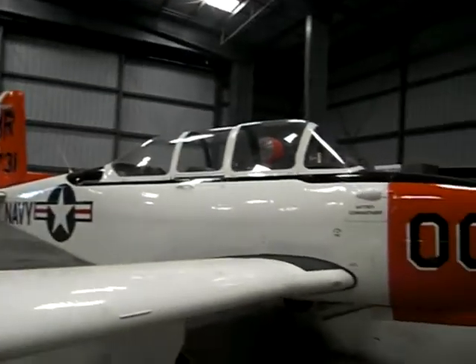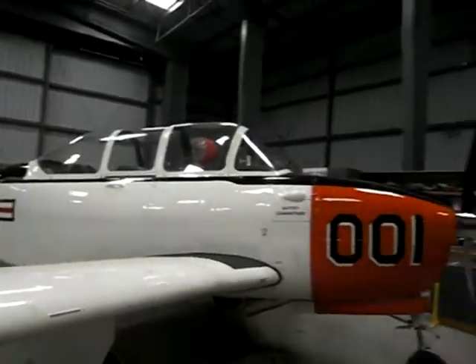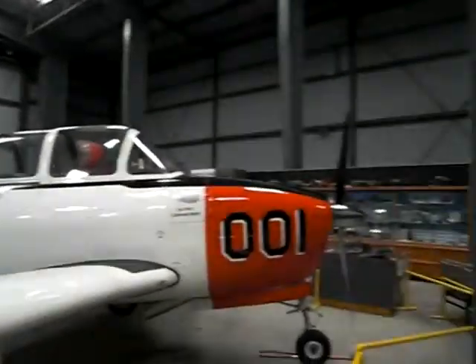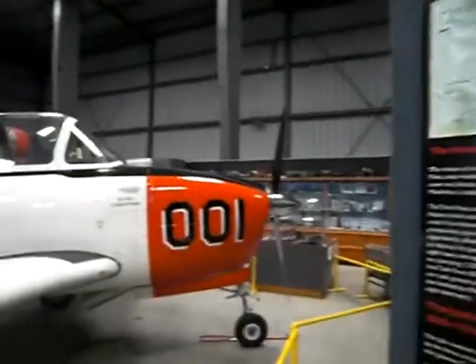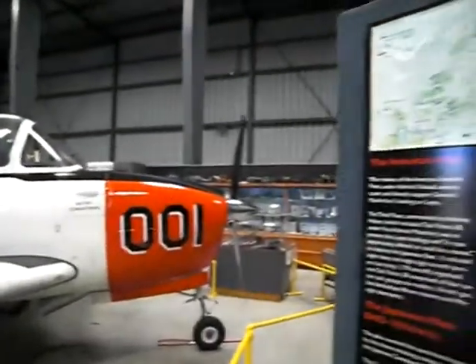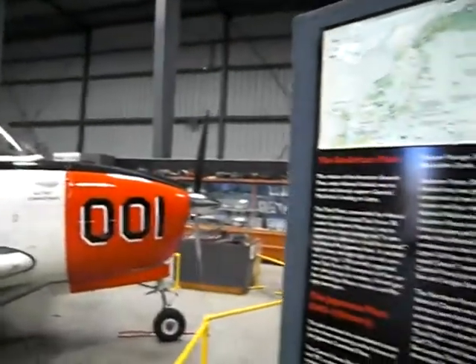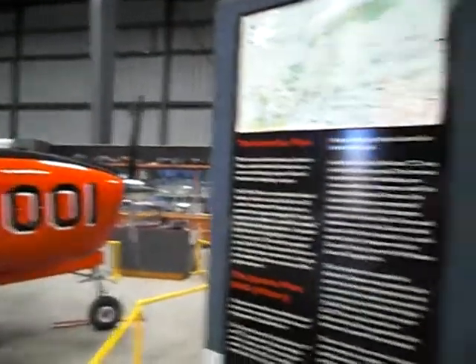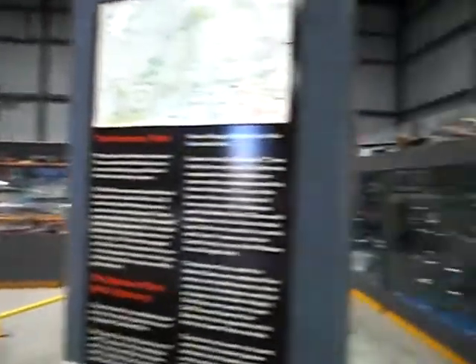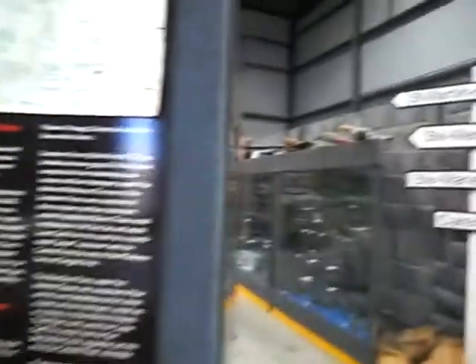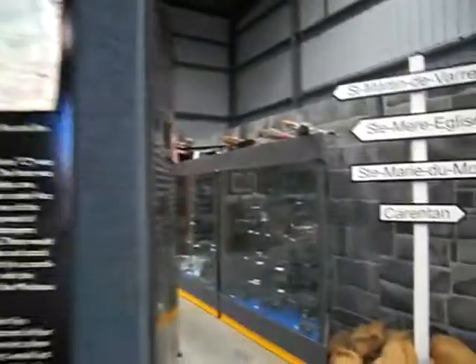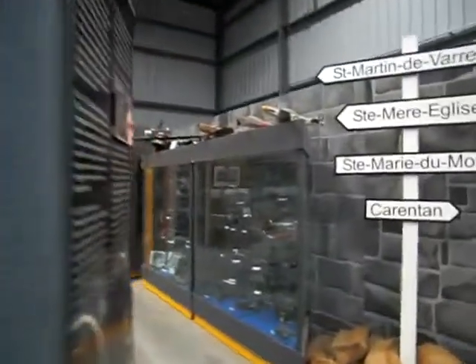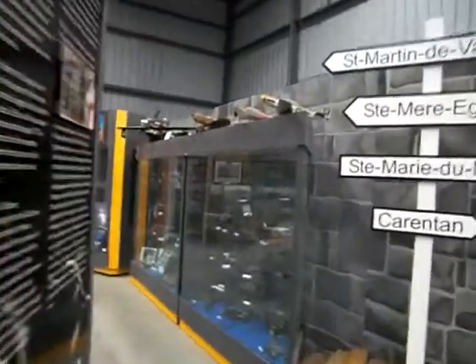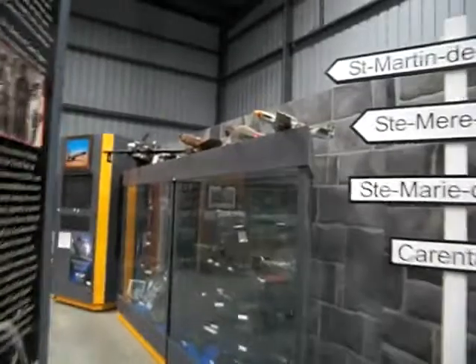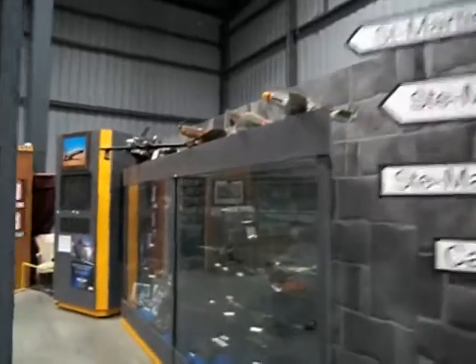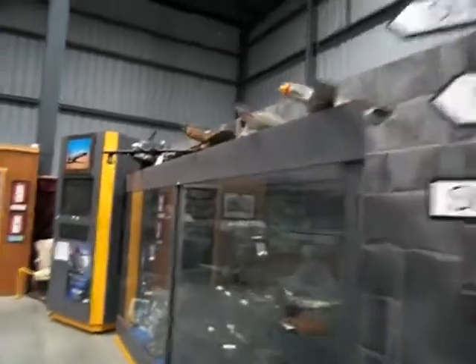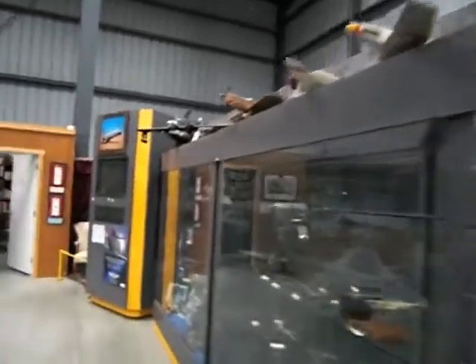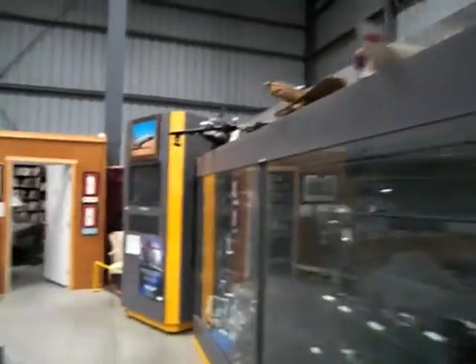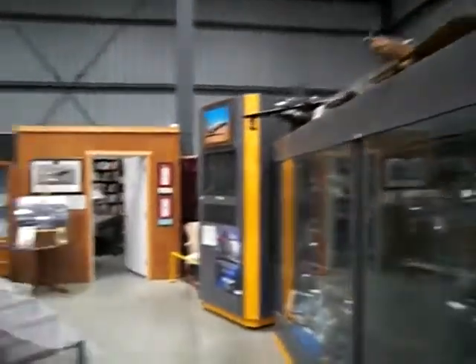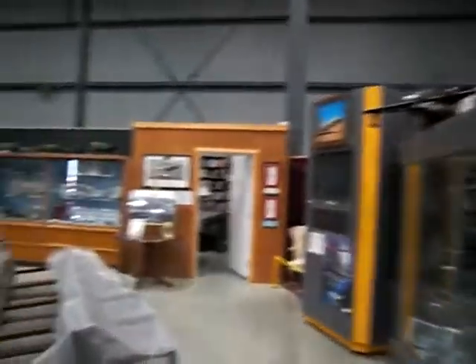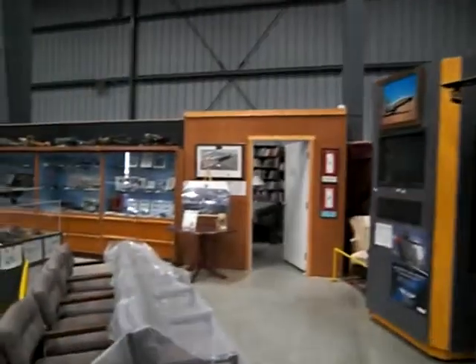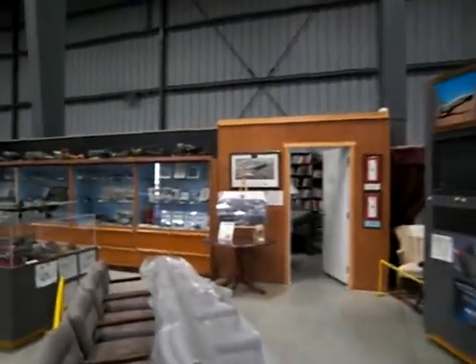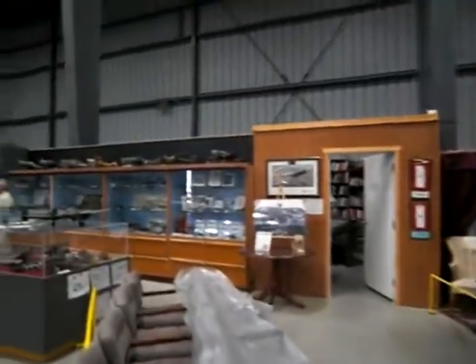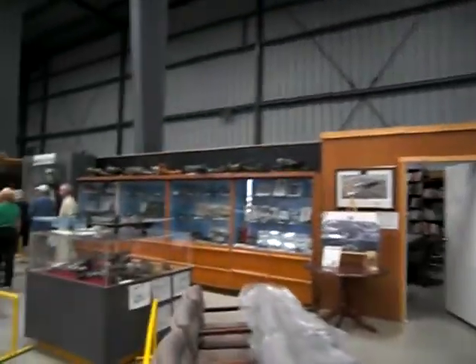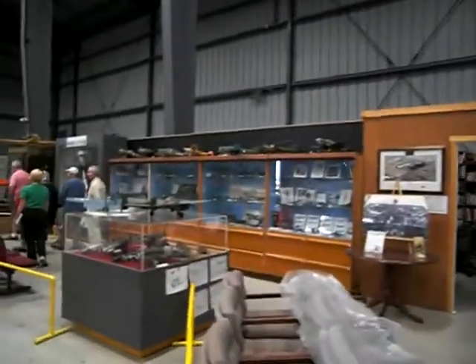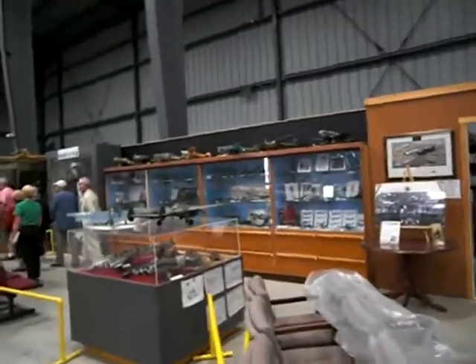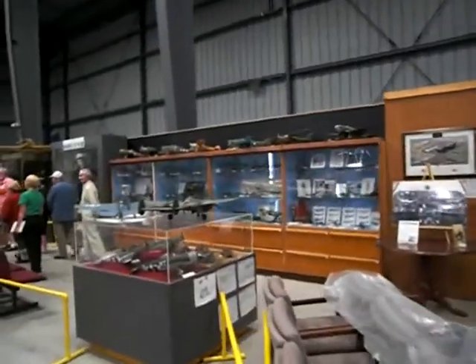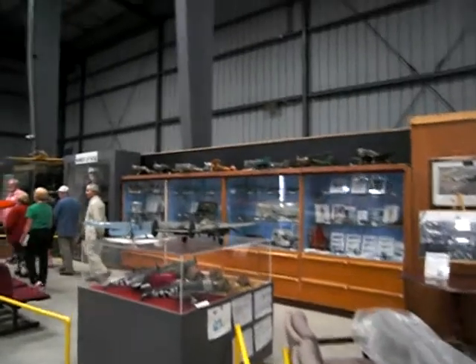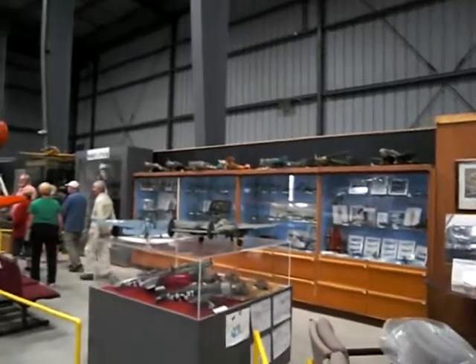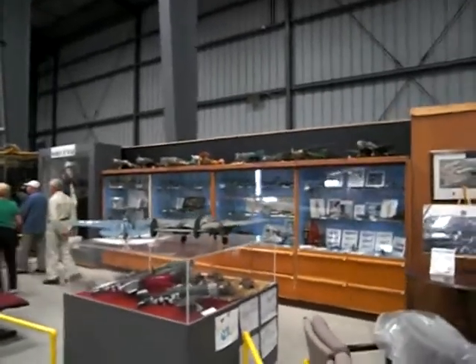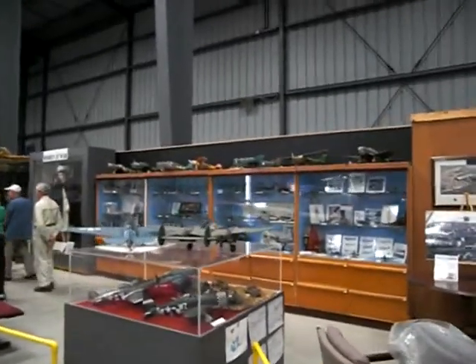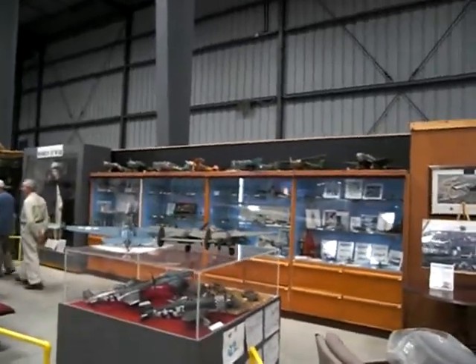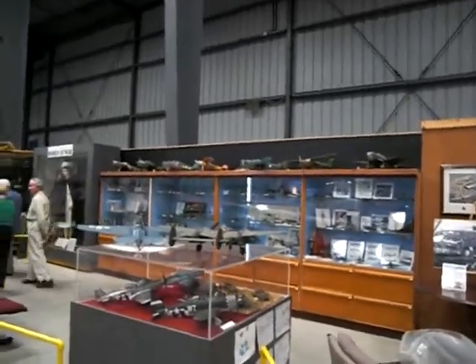They've told us that all the aircraft here are functional. Inside there's historical paraphernalia of various sorts.